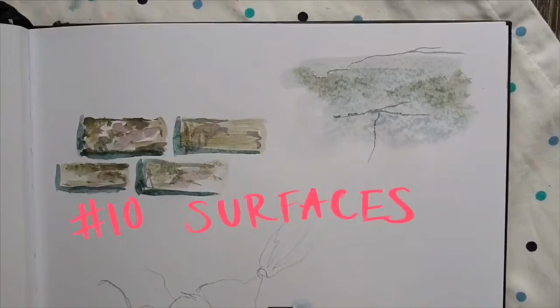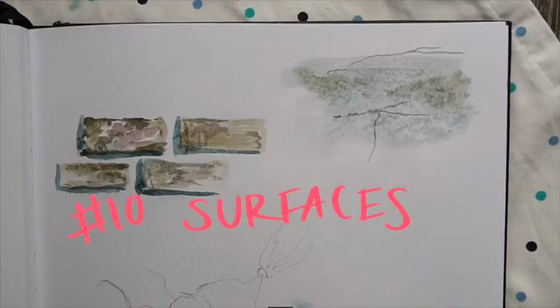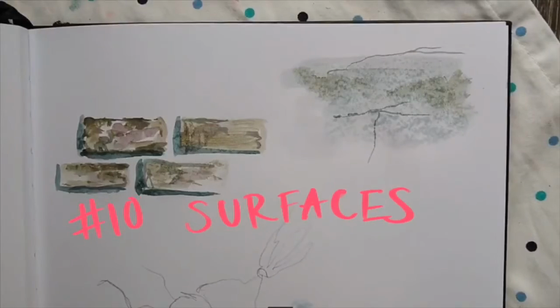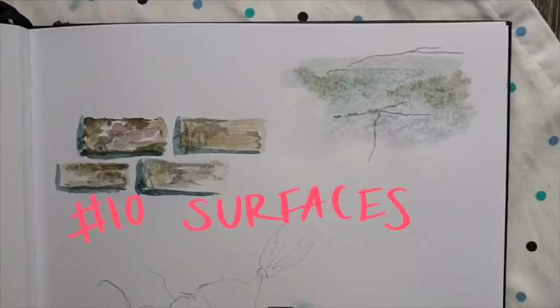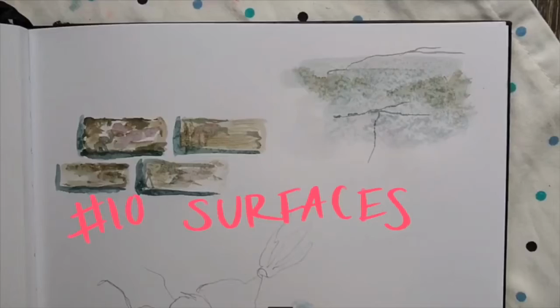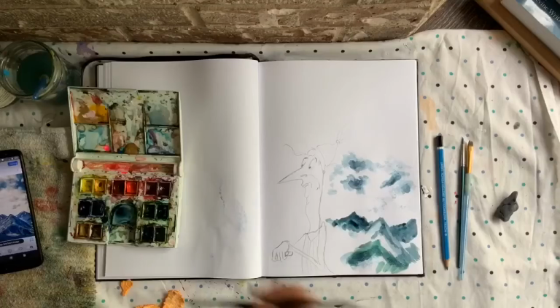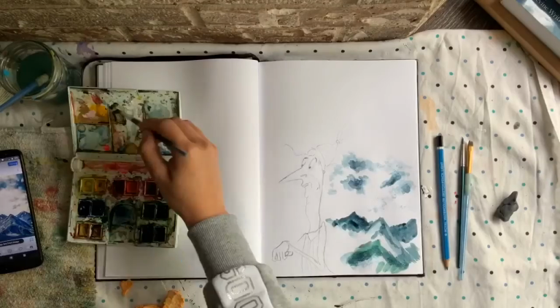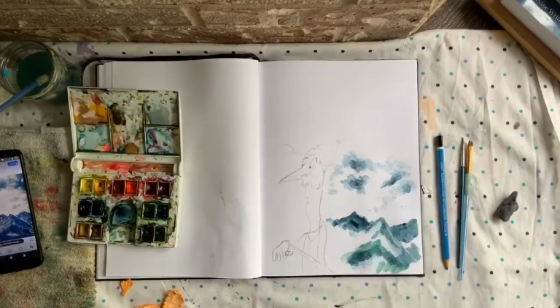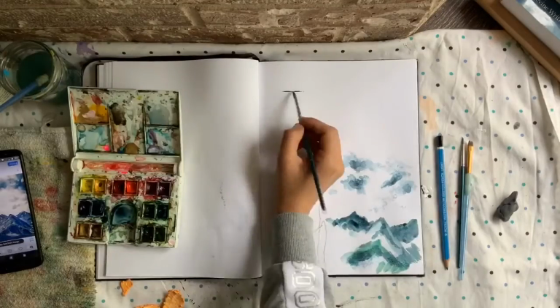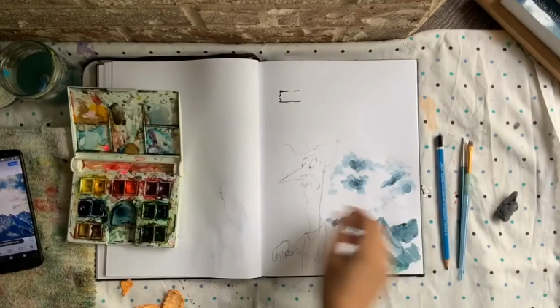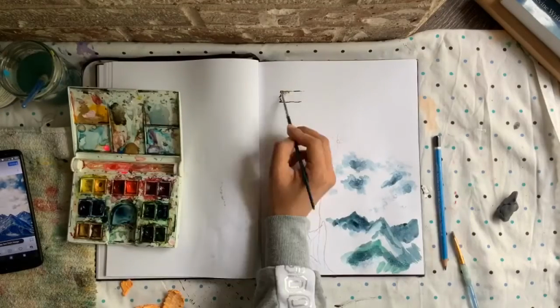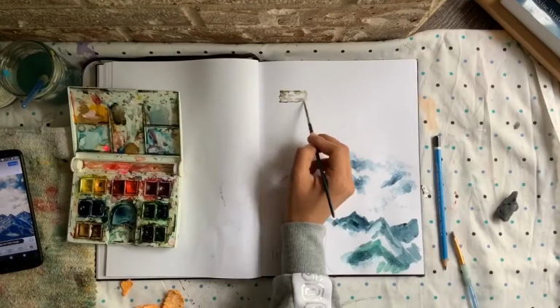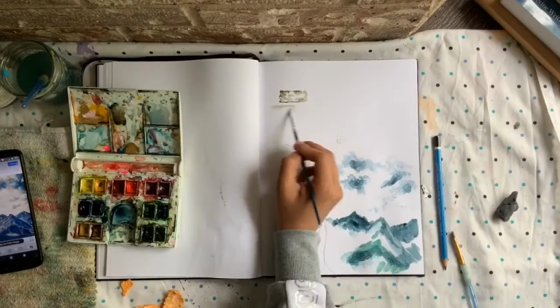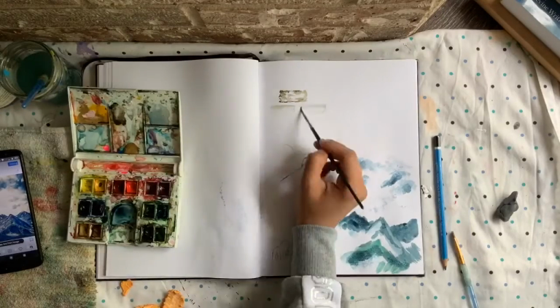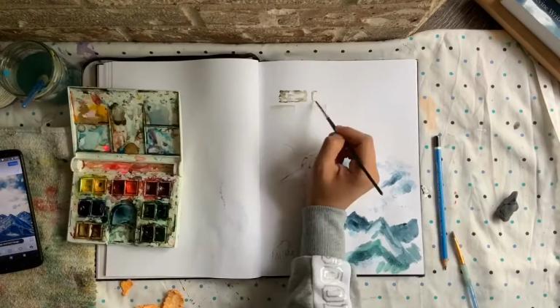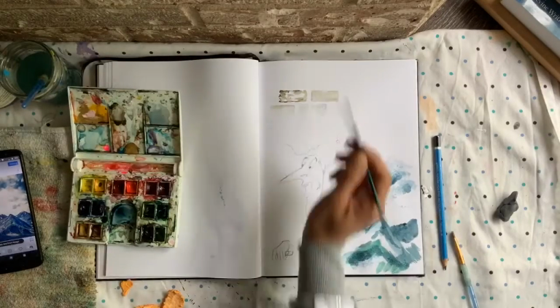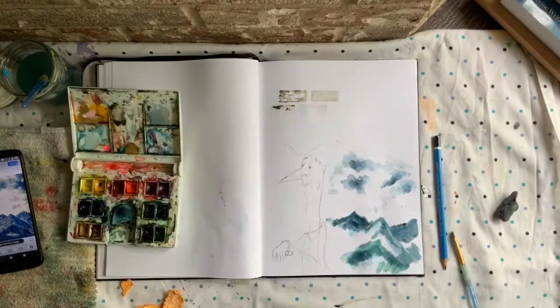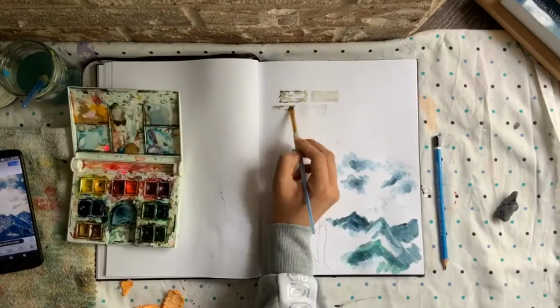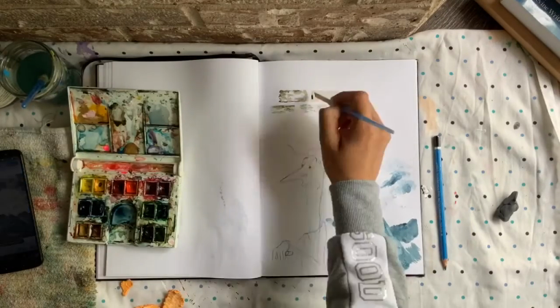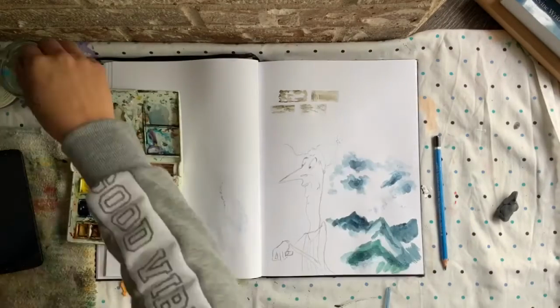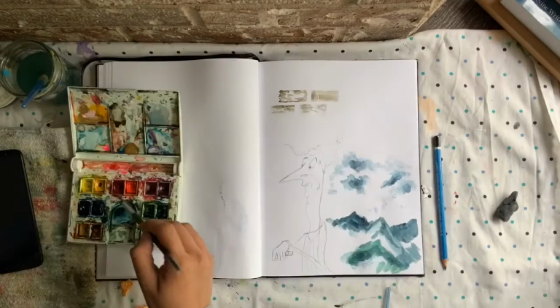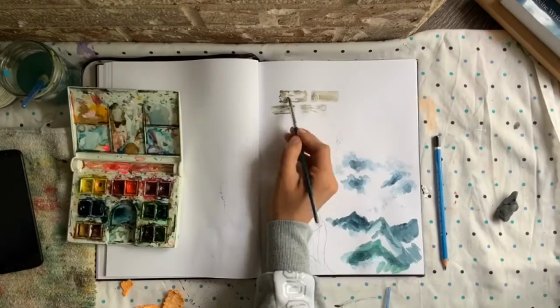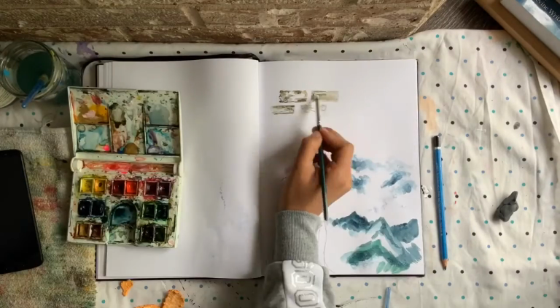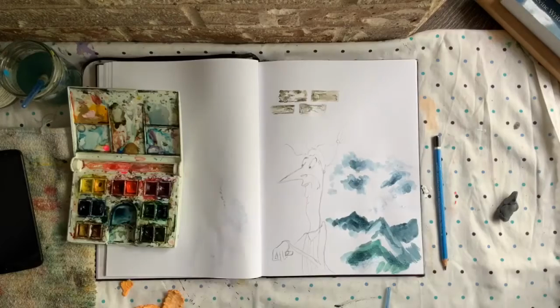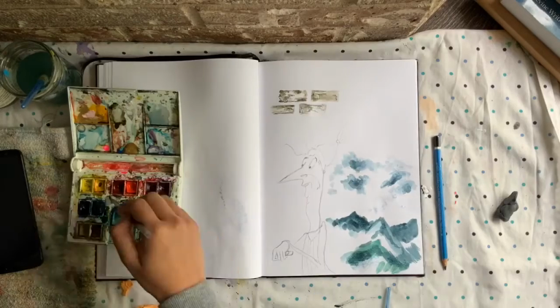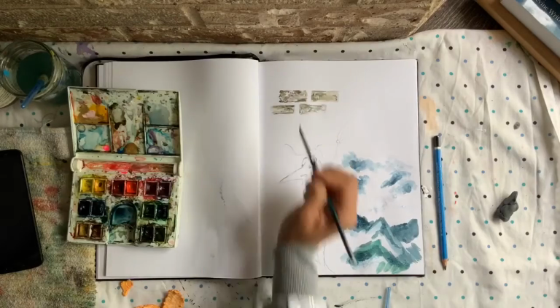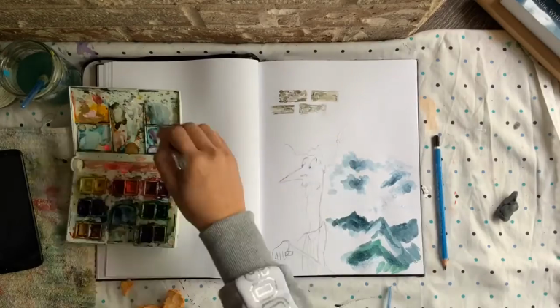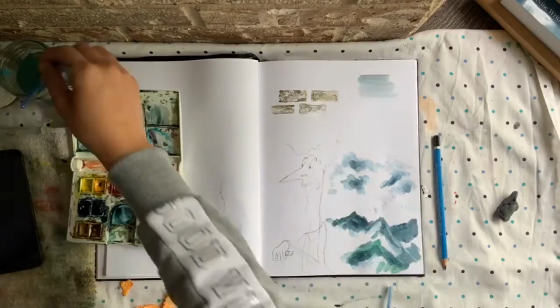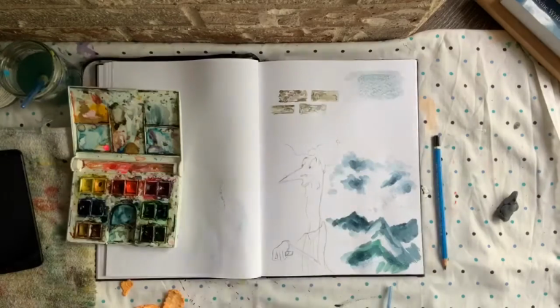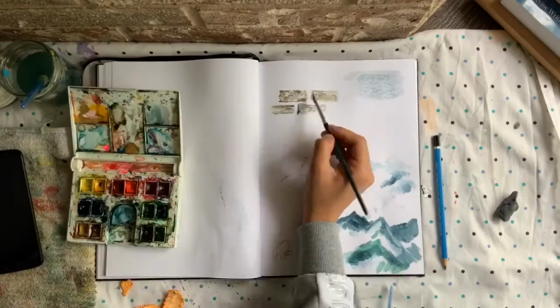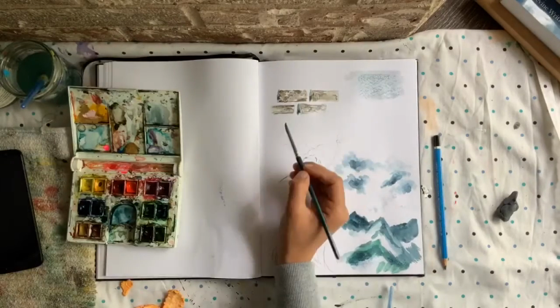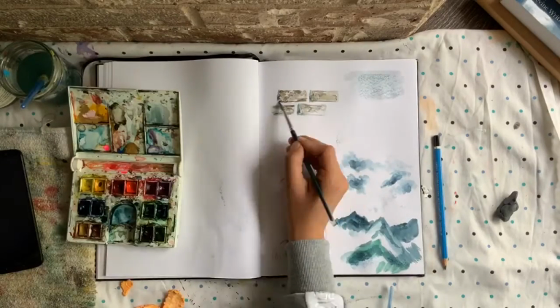Number ten: surfaces. This is a great way to practice watercolor and to practice your technique, especially to get better at them.